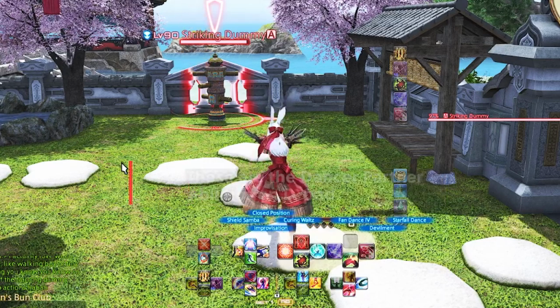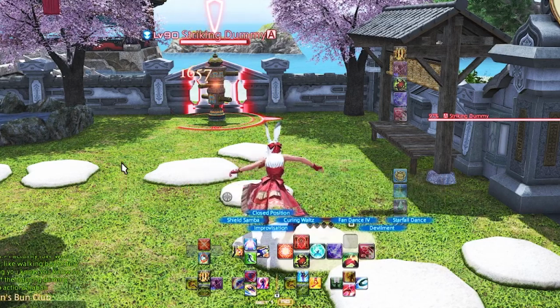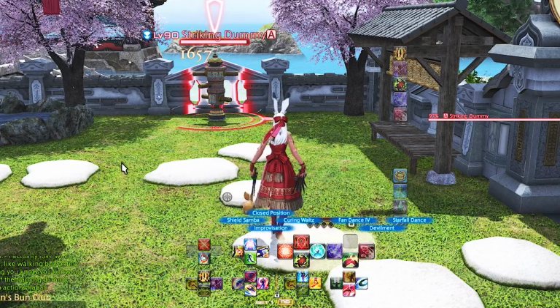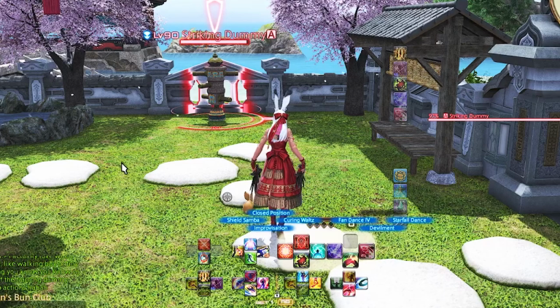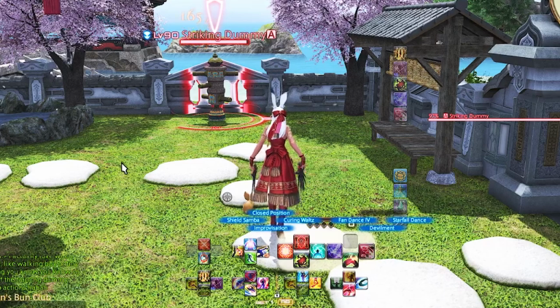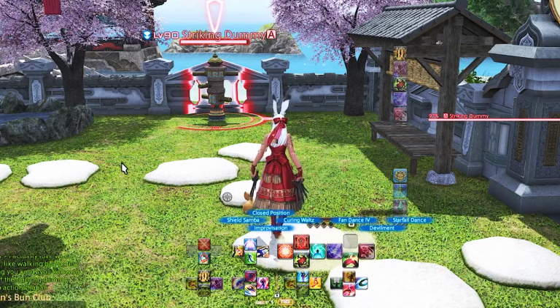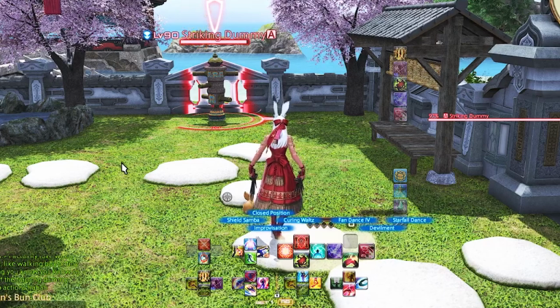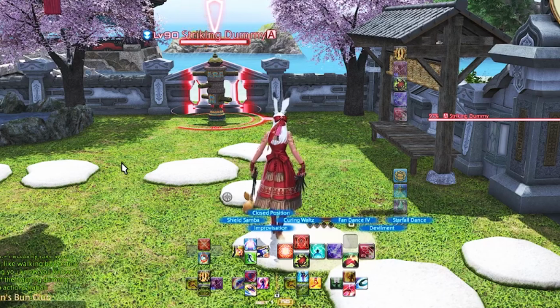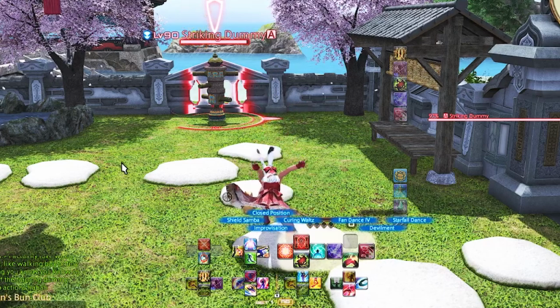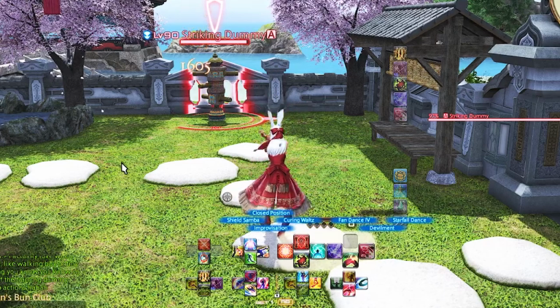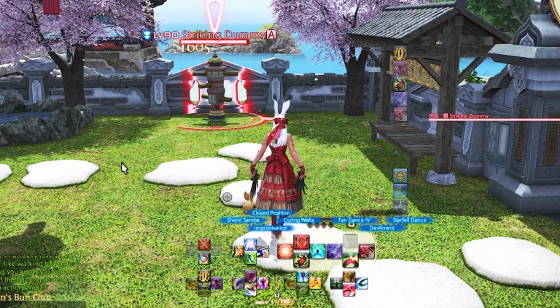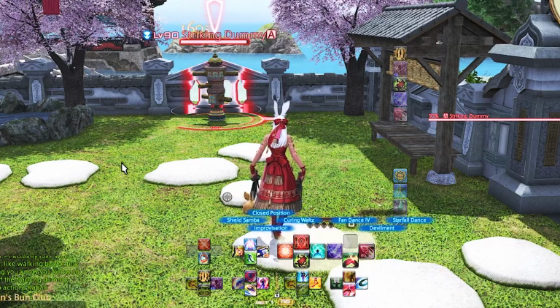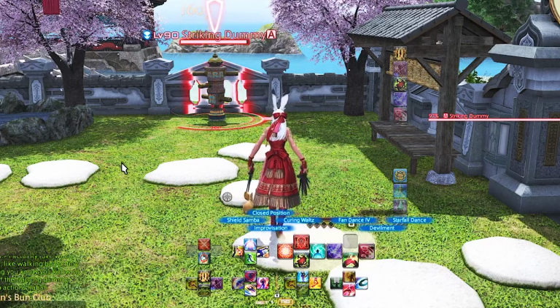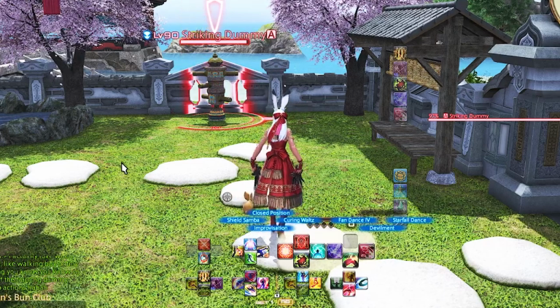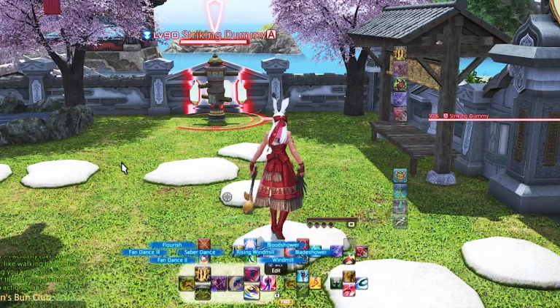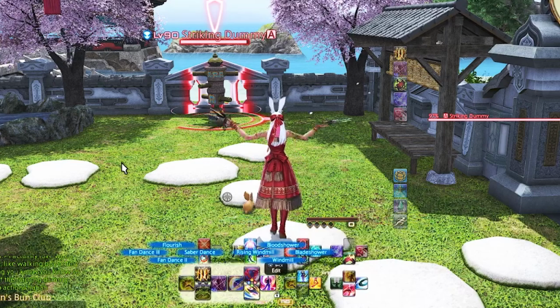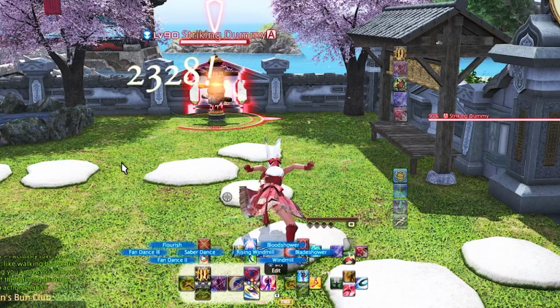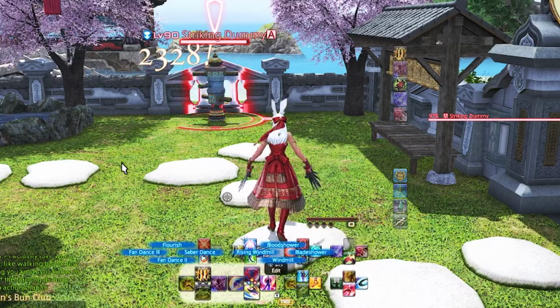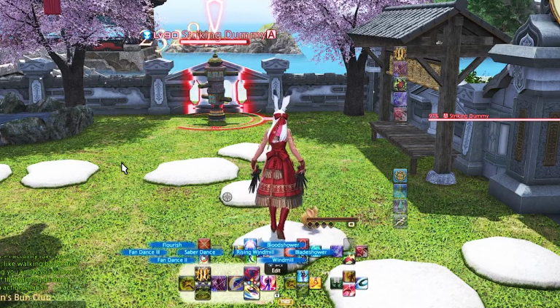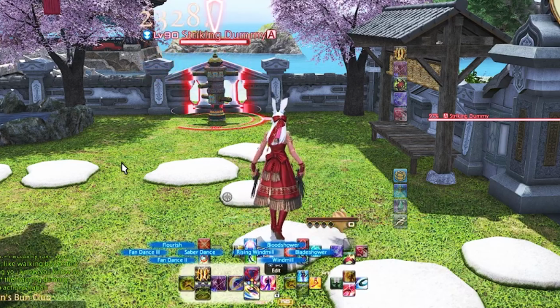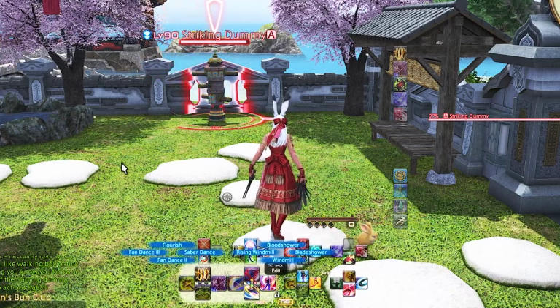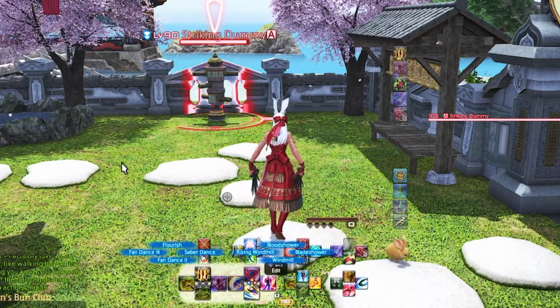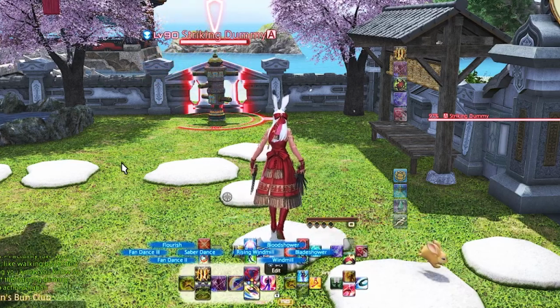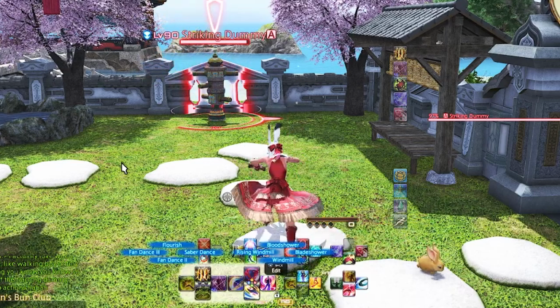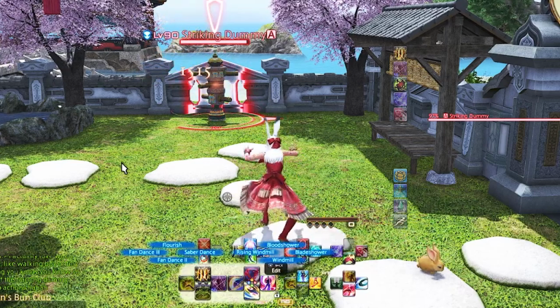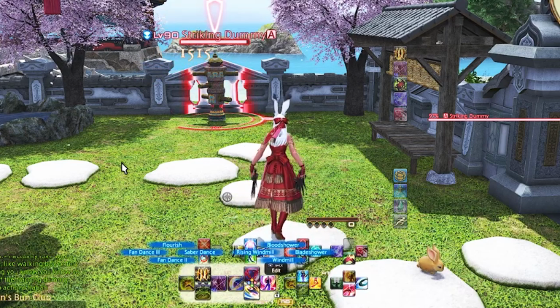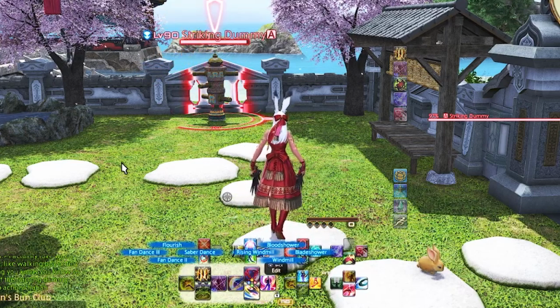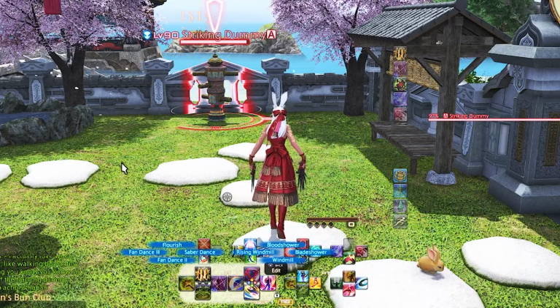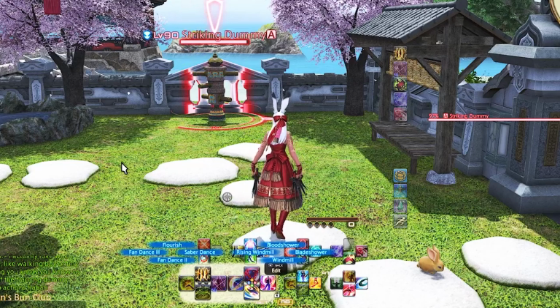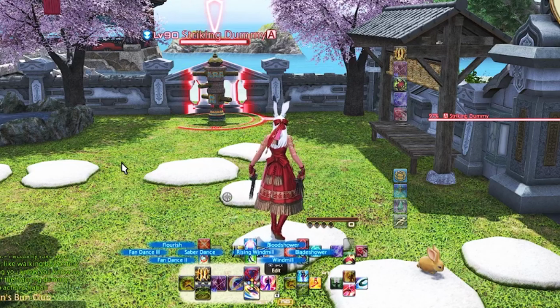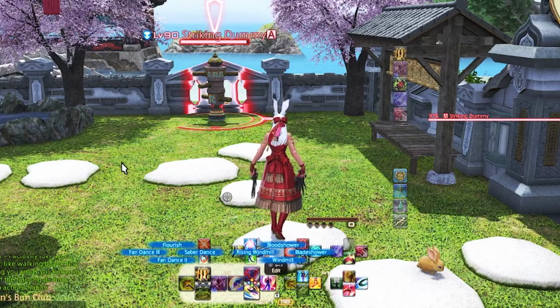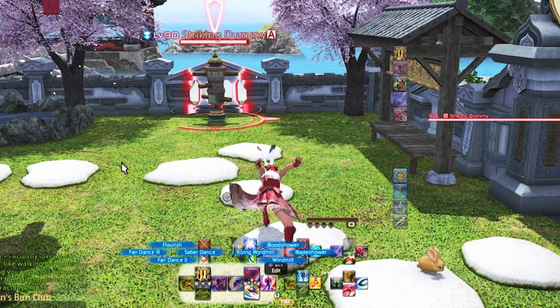Left trigger 1 is our AOE version of our GCDs and directly correlates to our single target. We have Windmill, Blade Shower, Blood Shower, and Rising Windmill. These all change into the steps when using Standard Step or Technical Step.